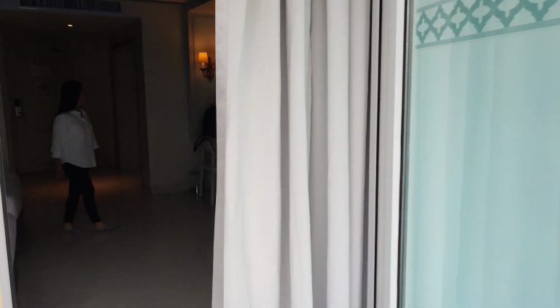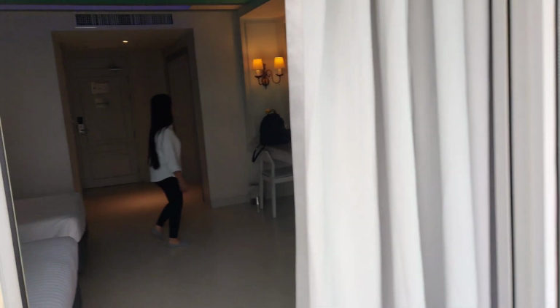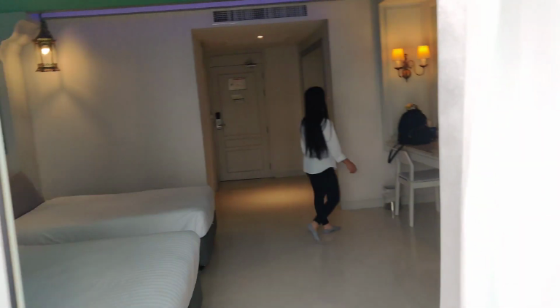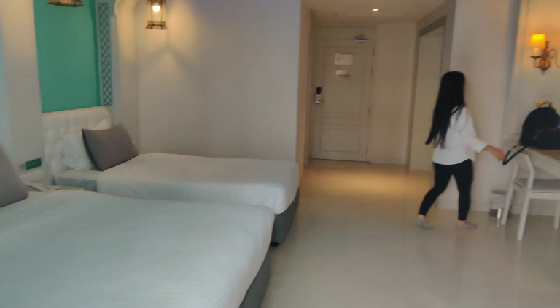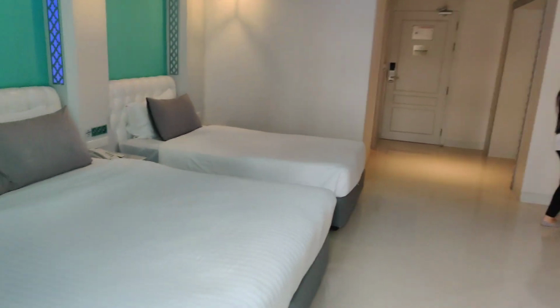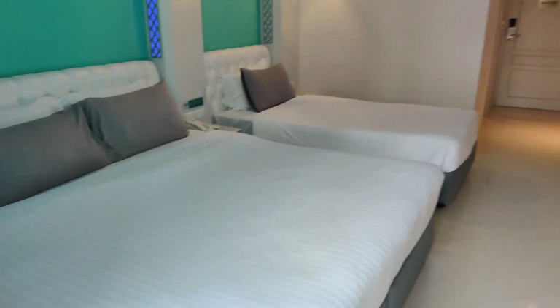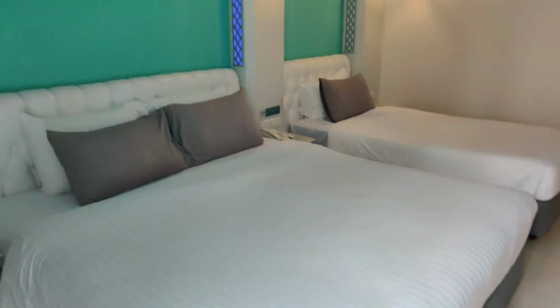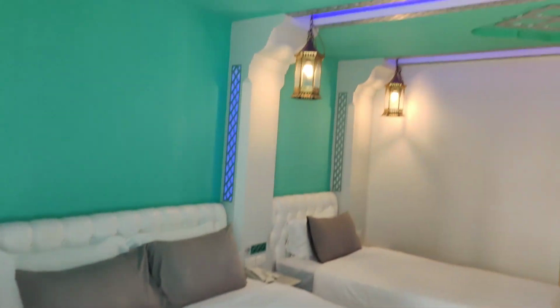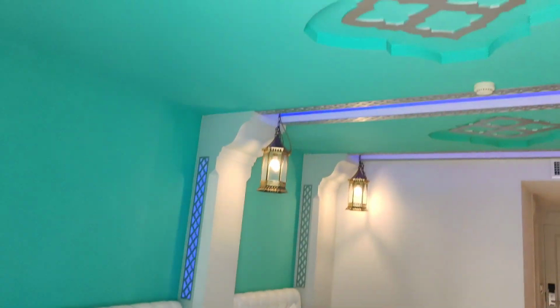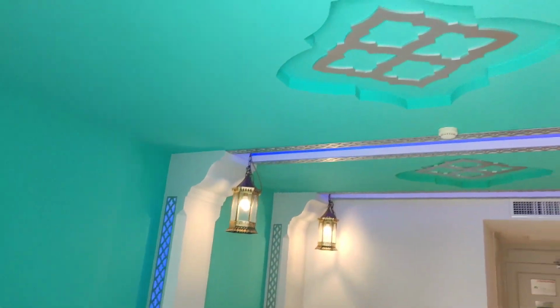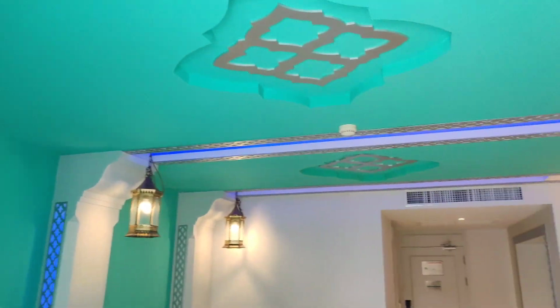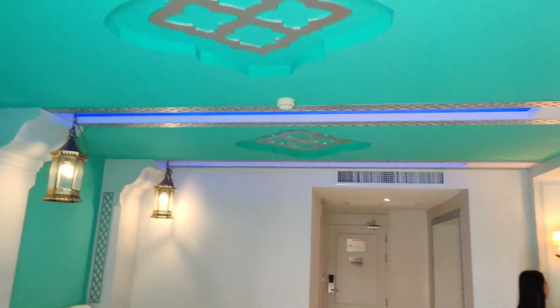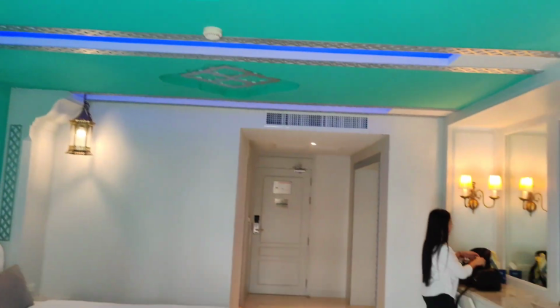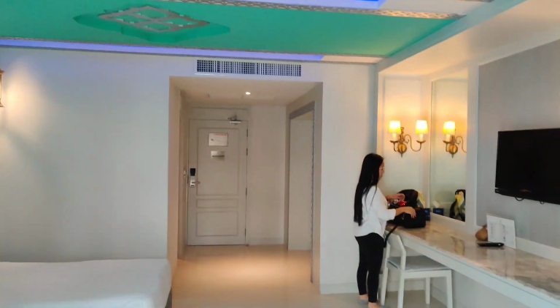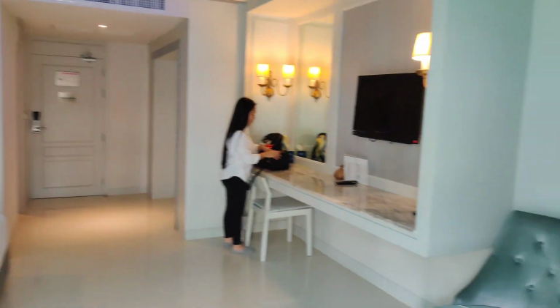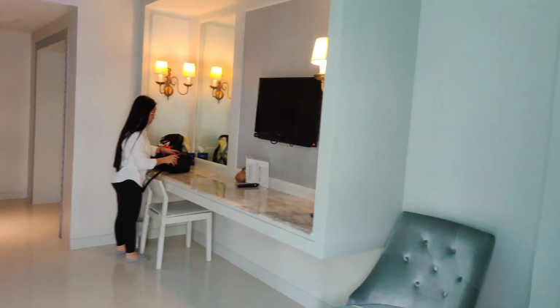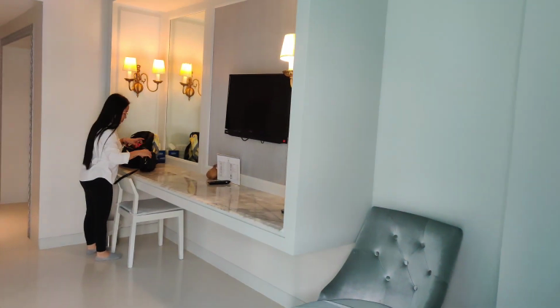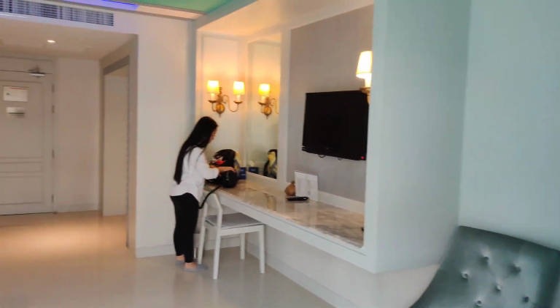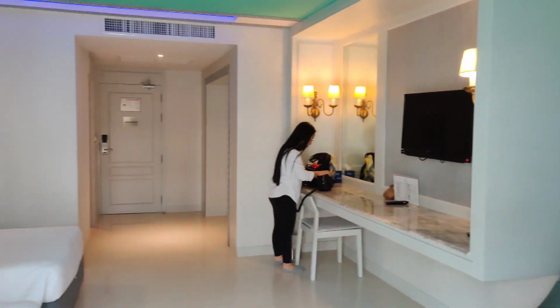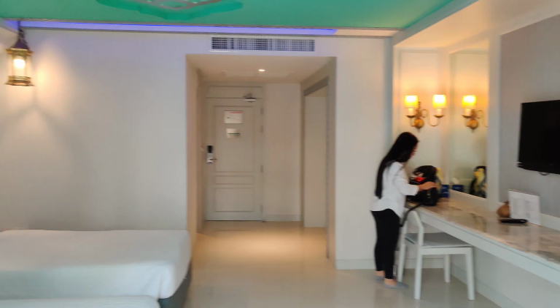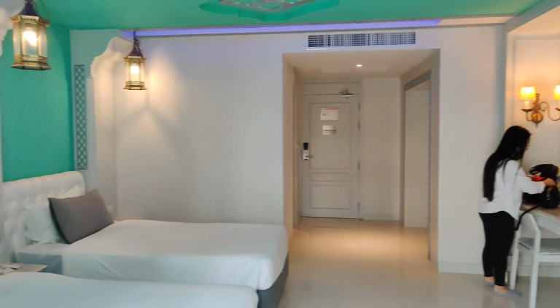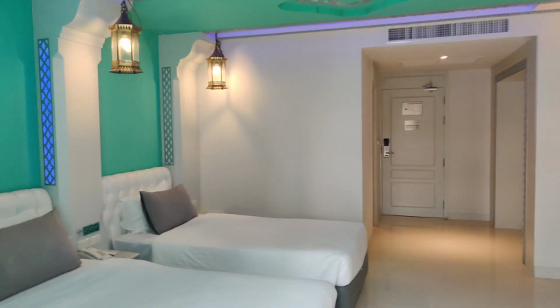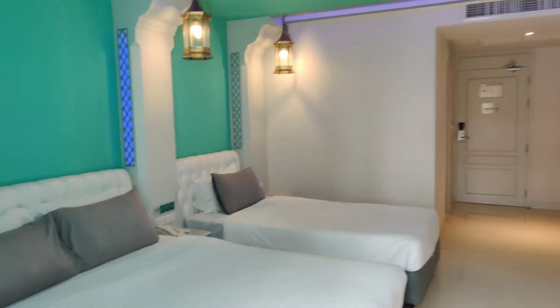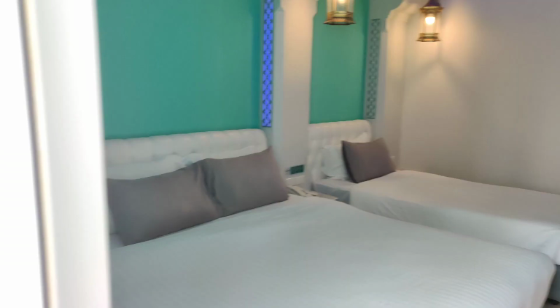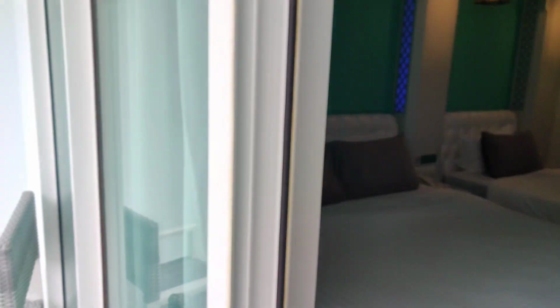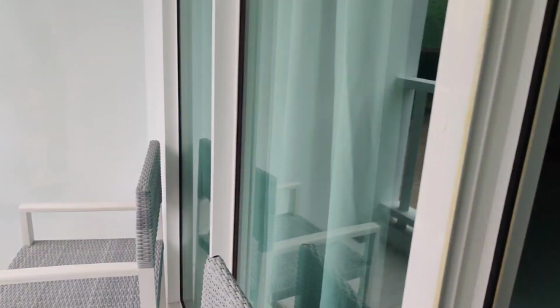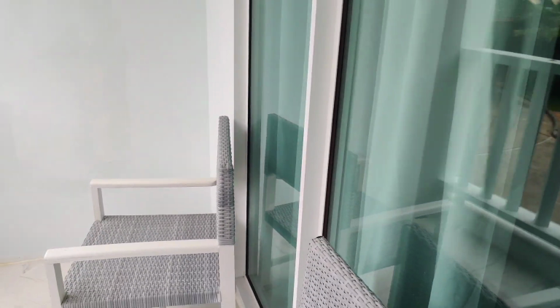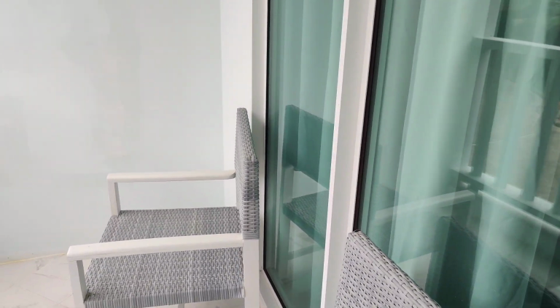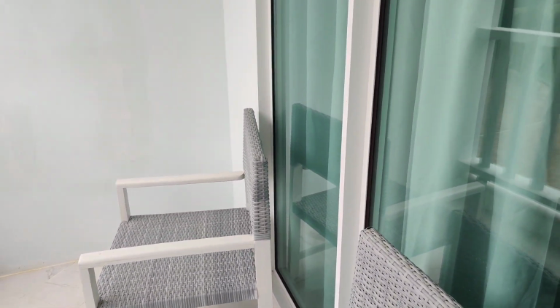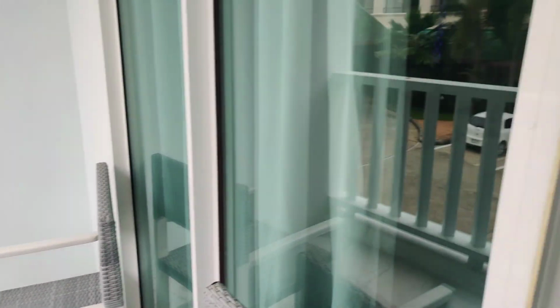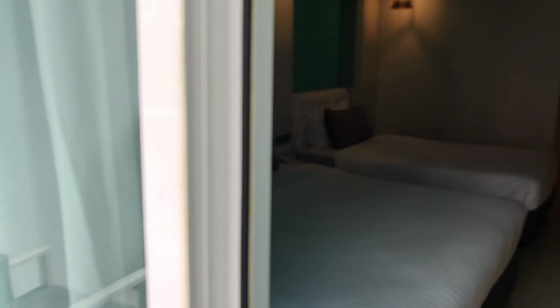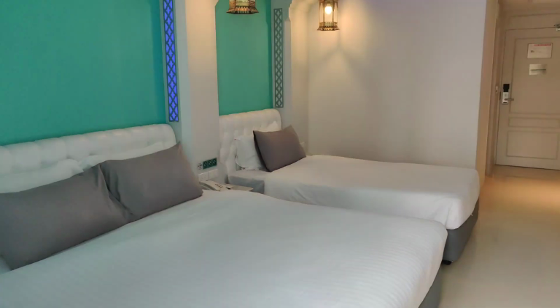So this is a fabulous, fabulous room. The staff are pretty nice — they upgraded us to this room. So thank you to the manager.